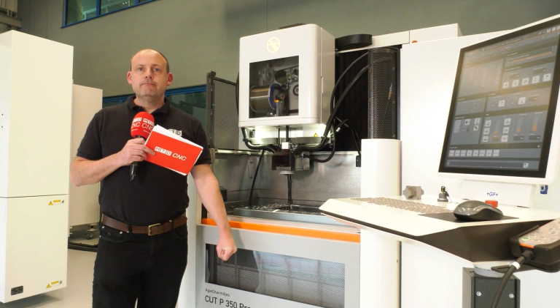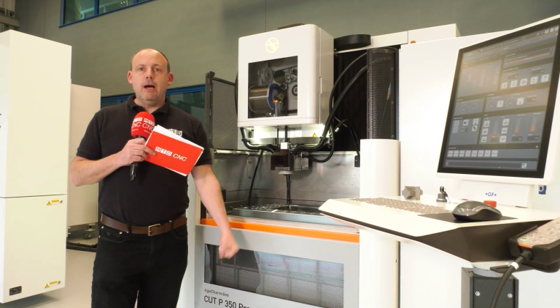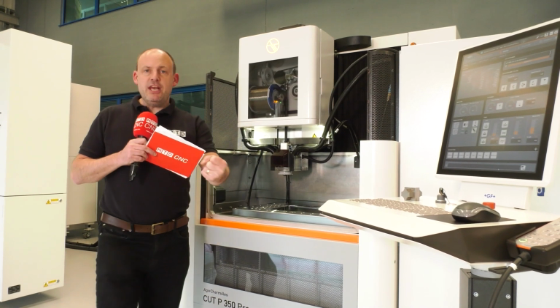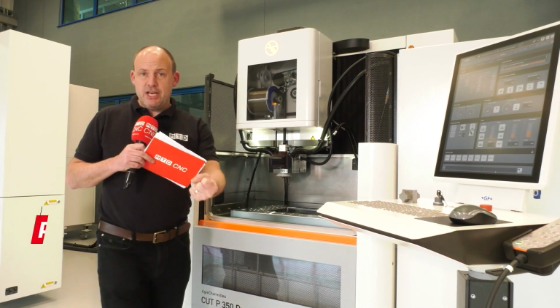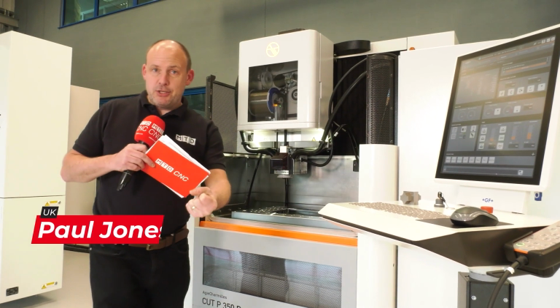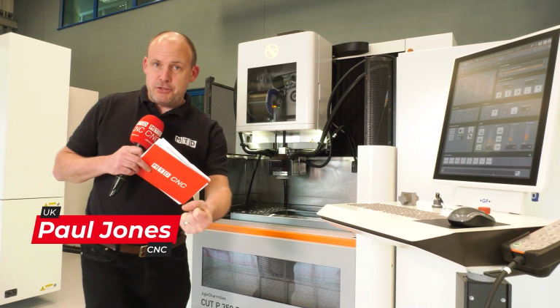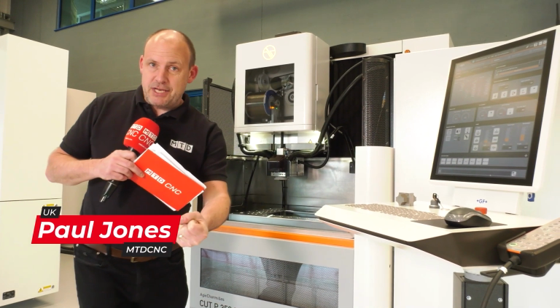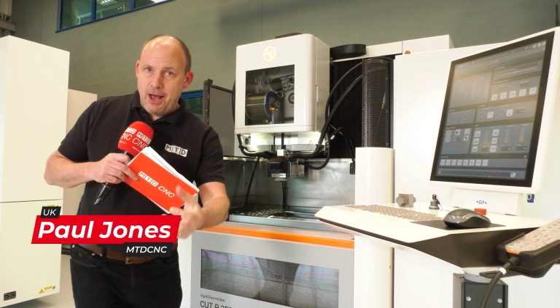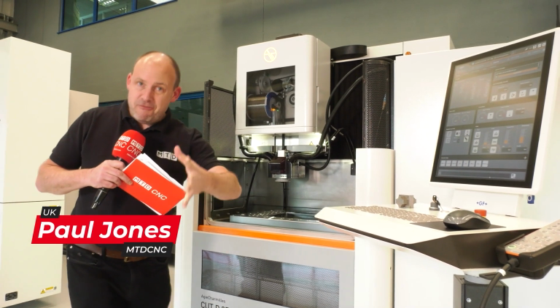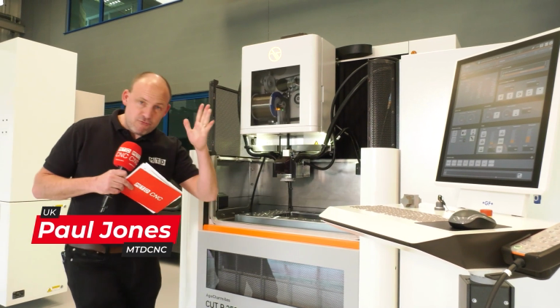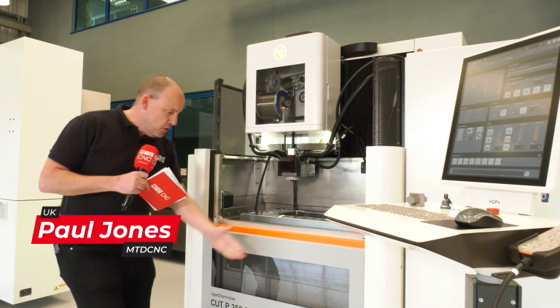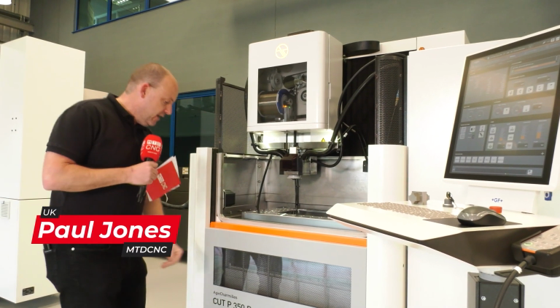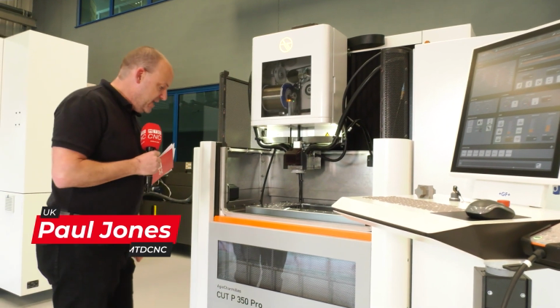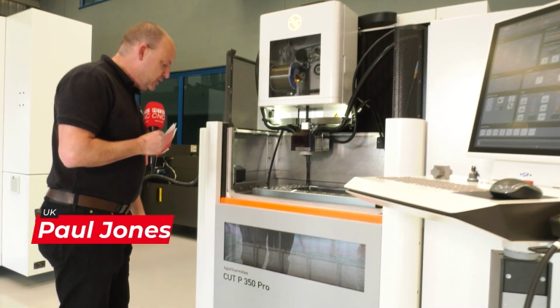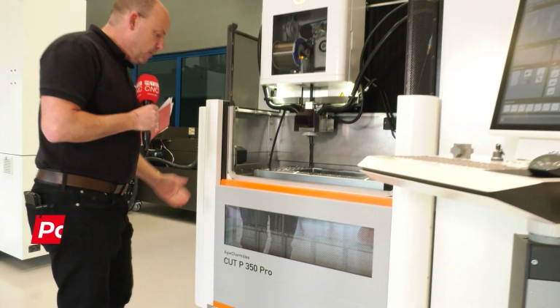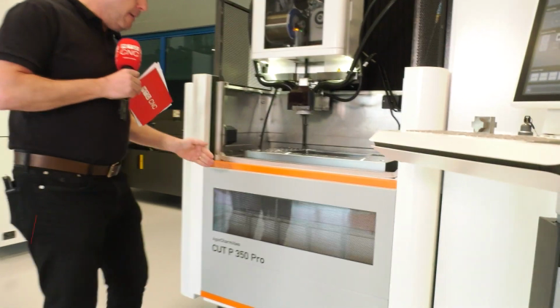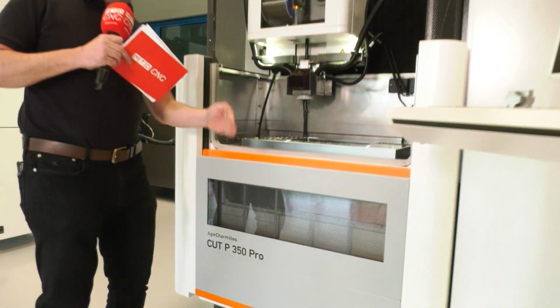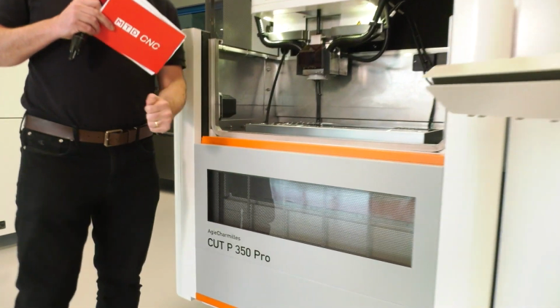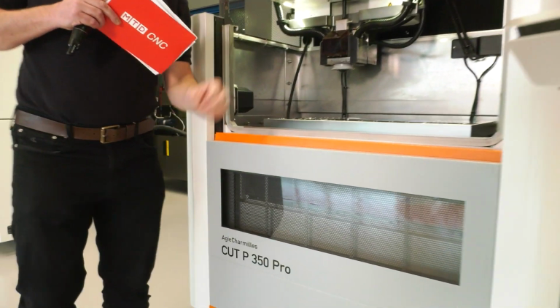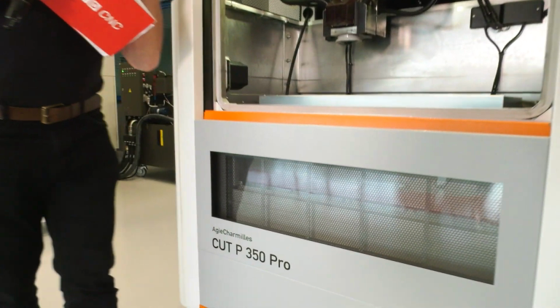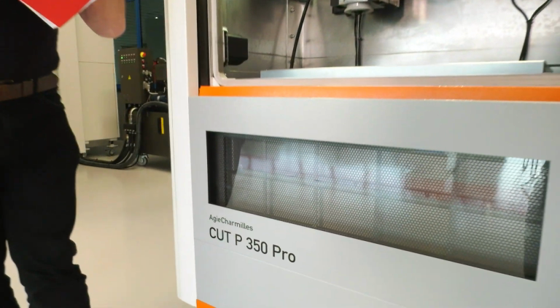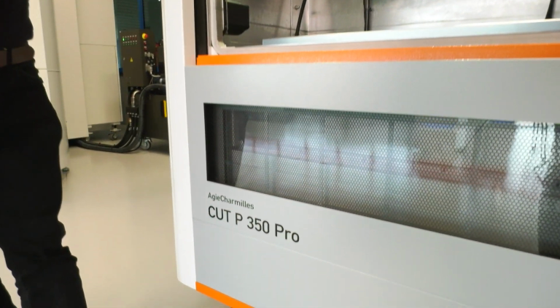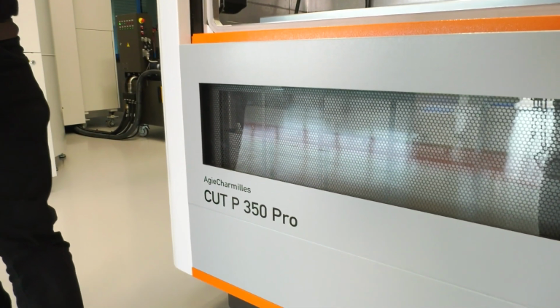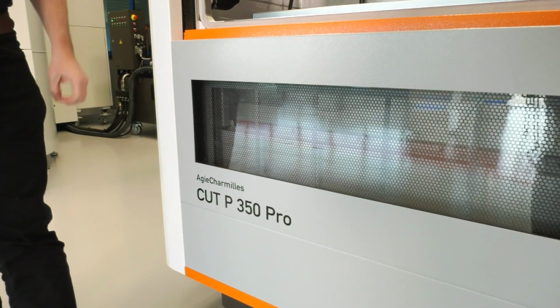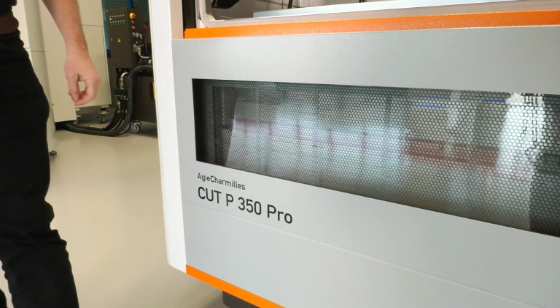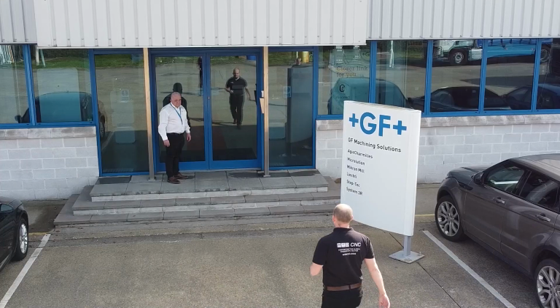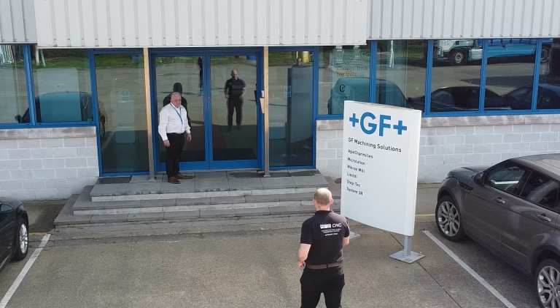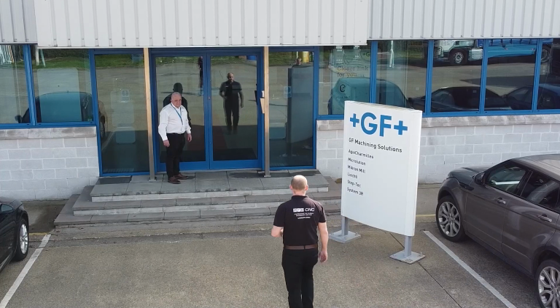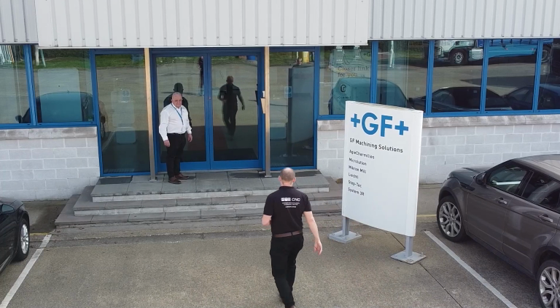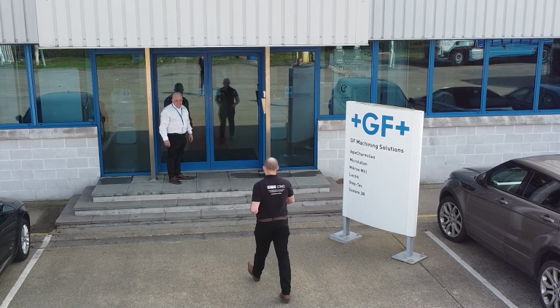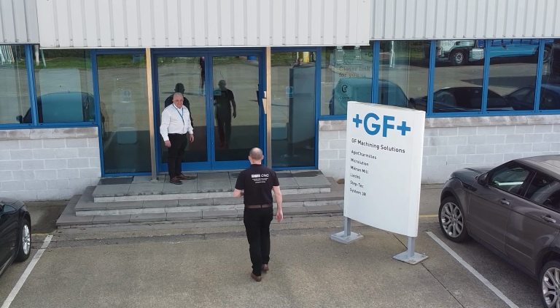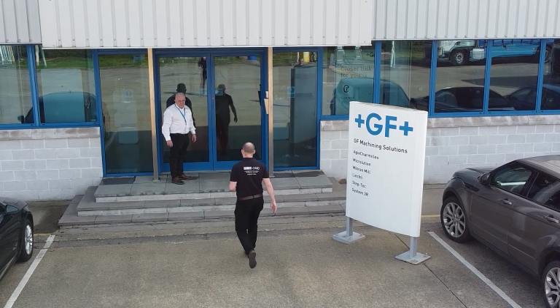I'm at GF Machining Solutions today and I've been reviewing the Agie Charmilles Cut P350 Pro. There's a really detailed video coming to the MTD CNC channel in due course.